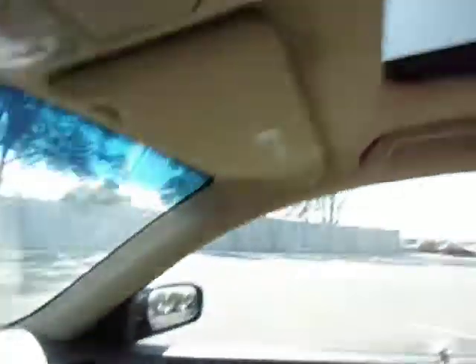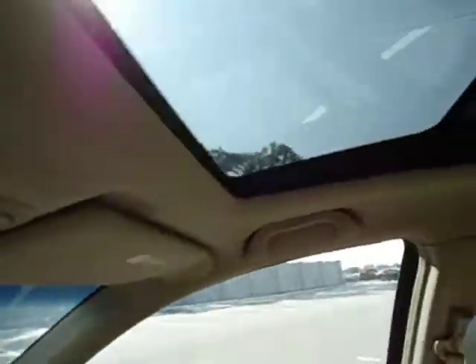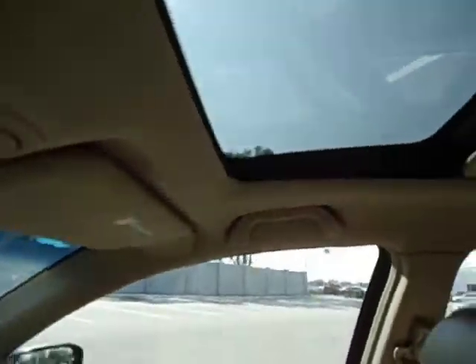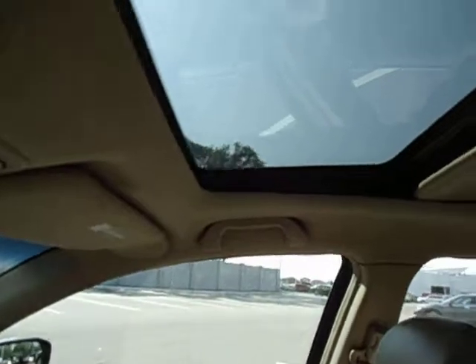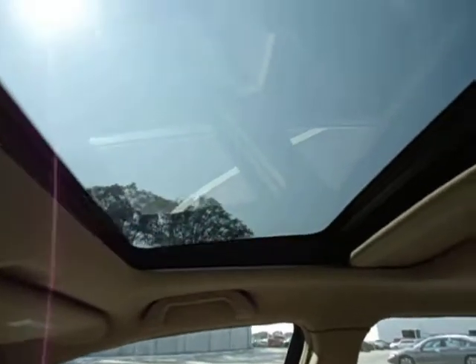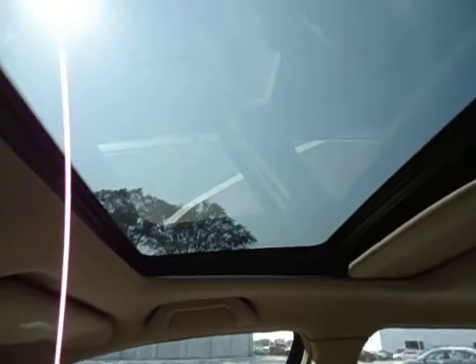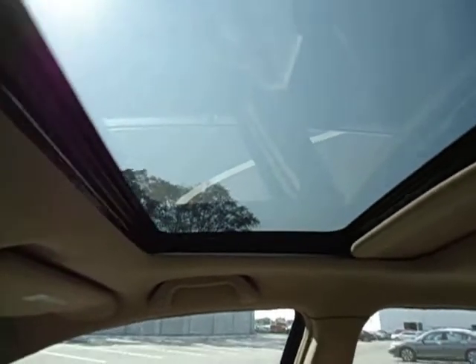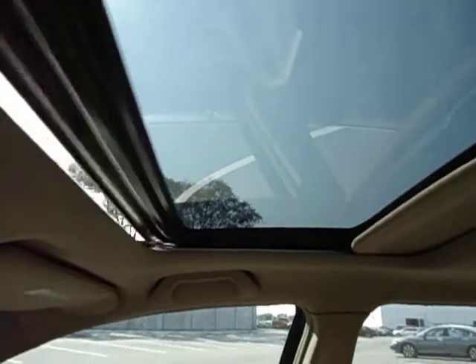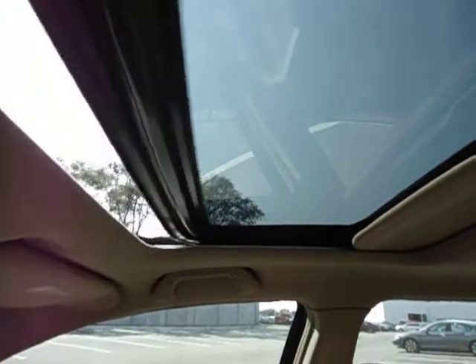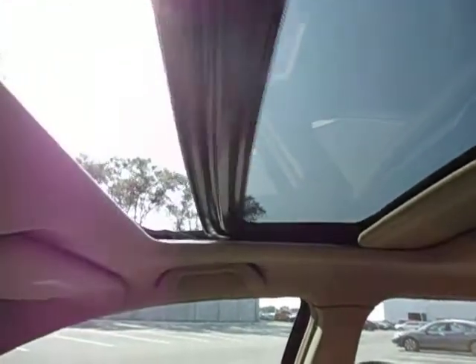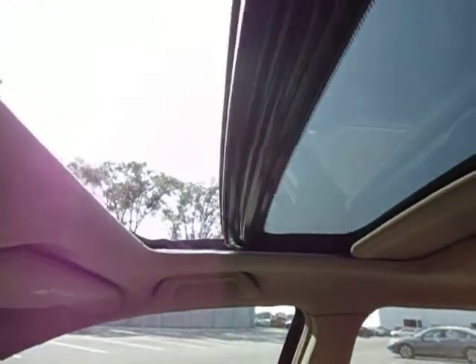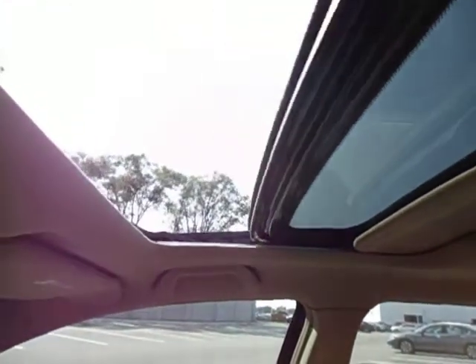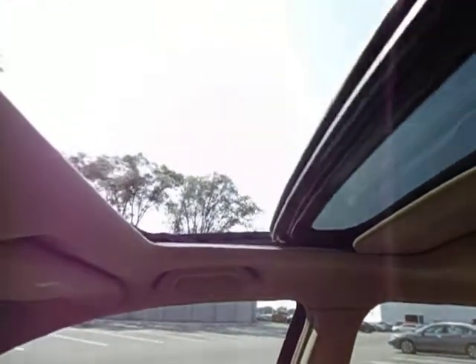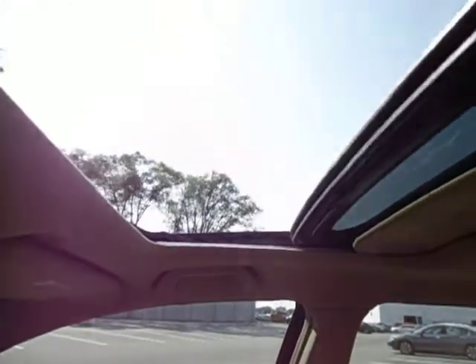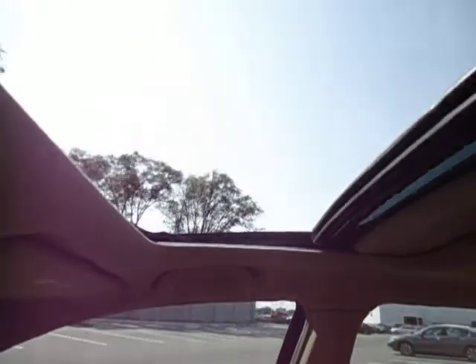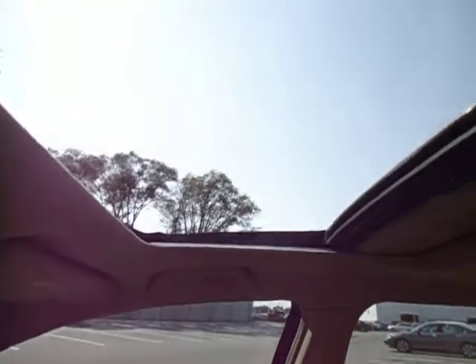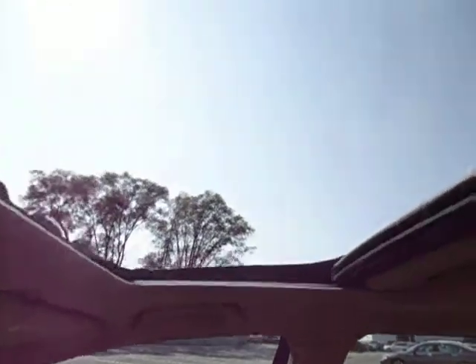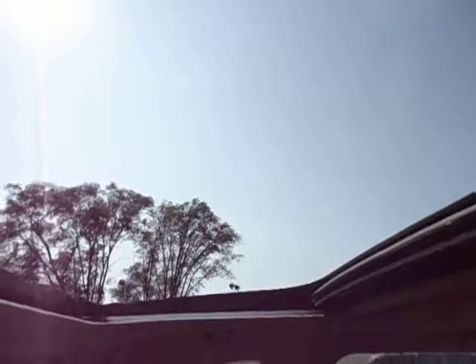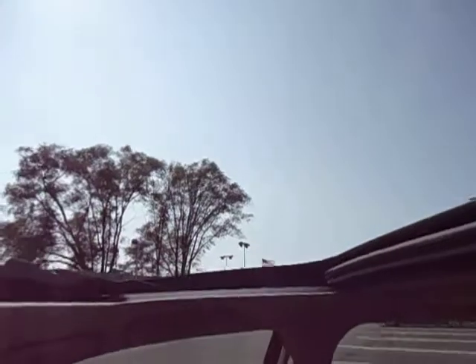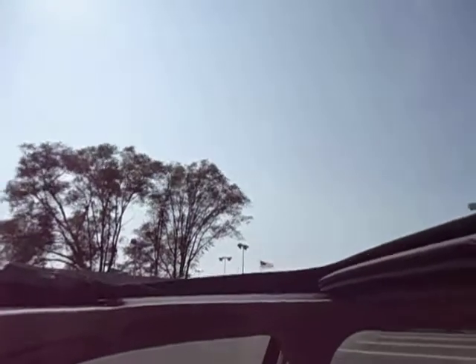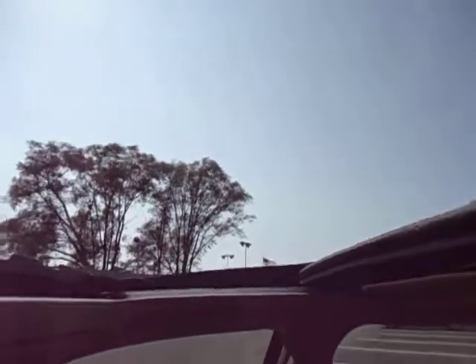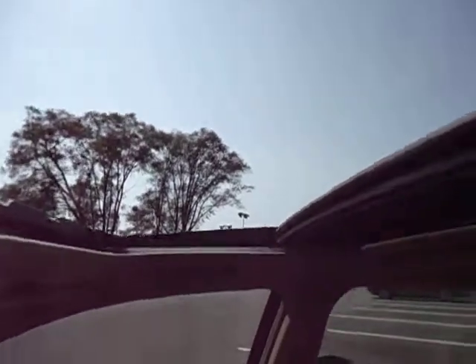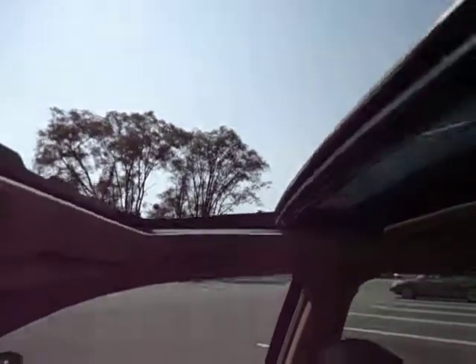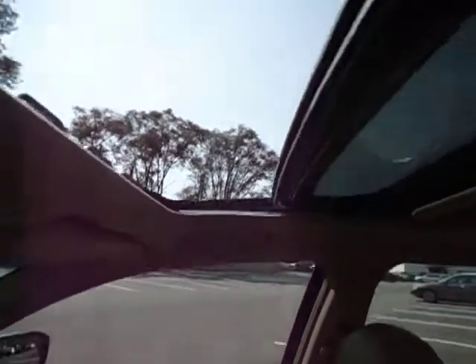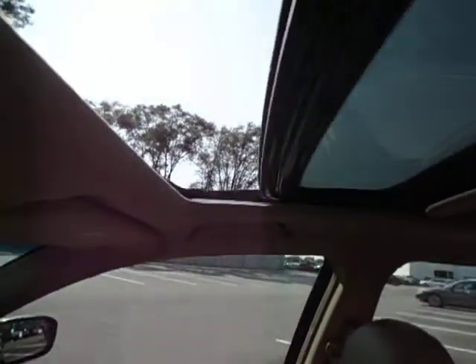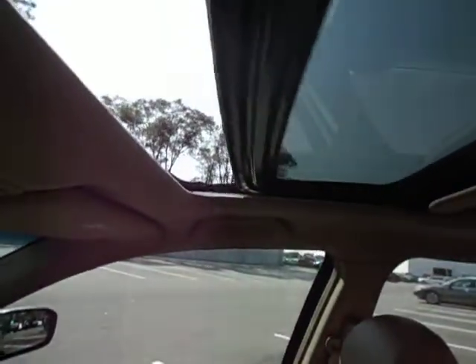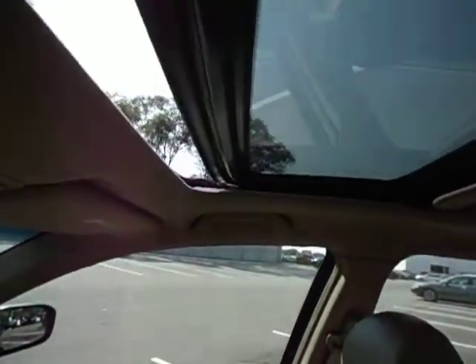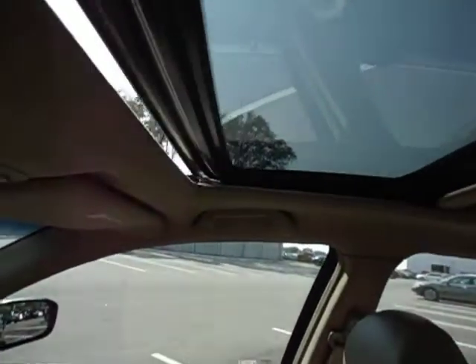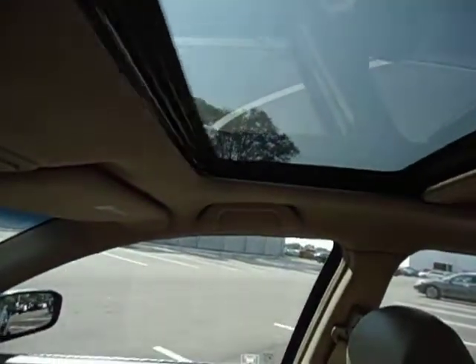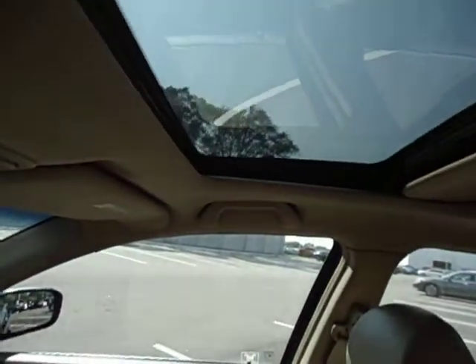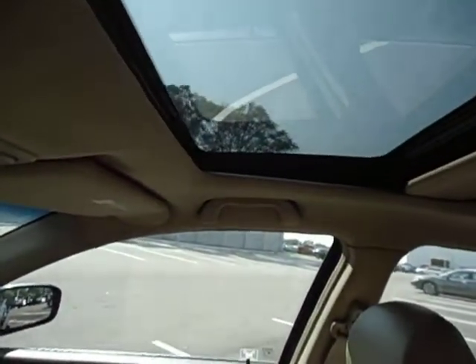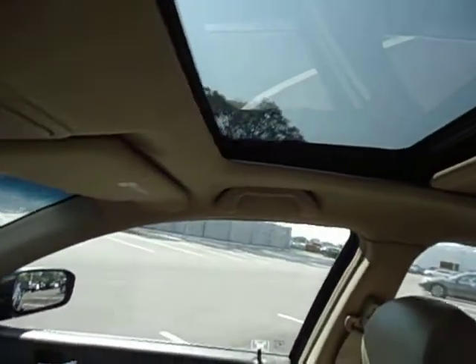Powered sunroof works wonderfully — slides freely and there are no hangups.